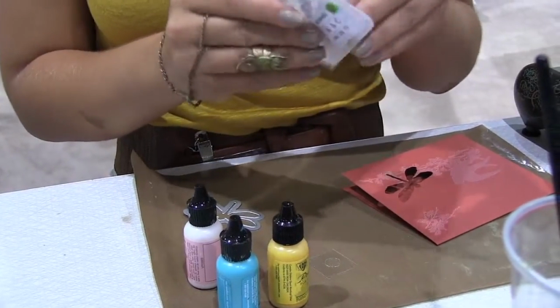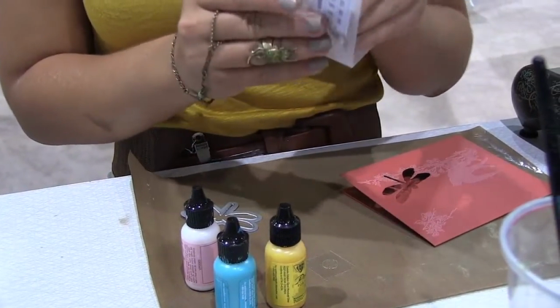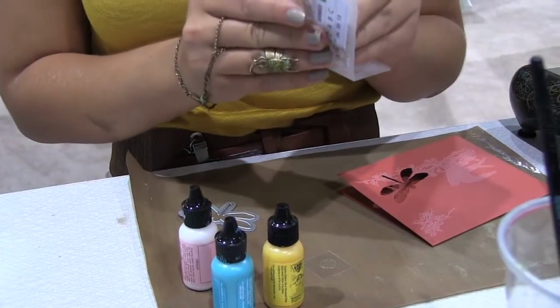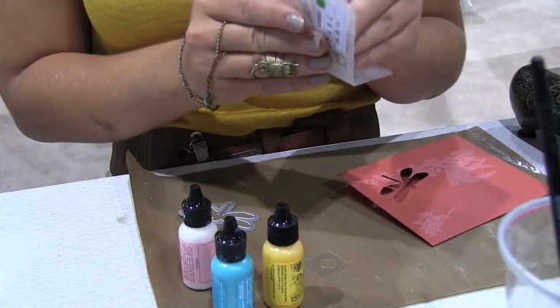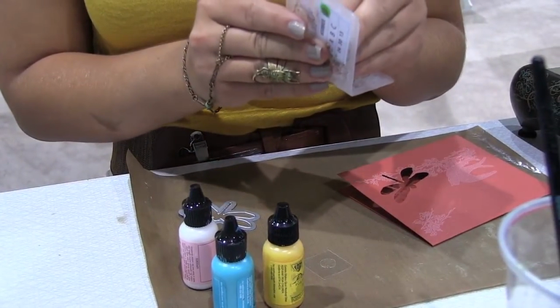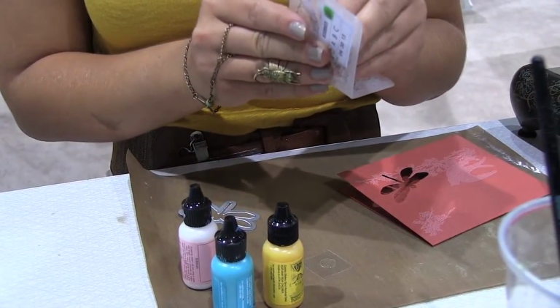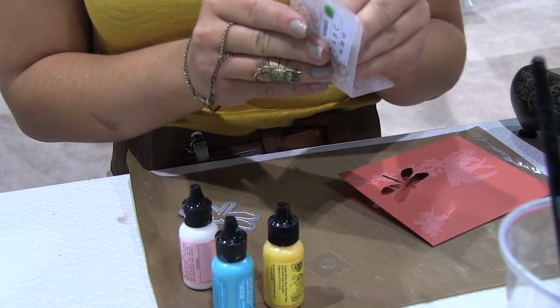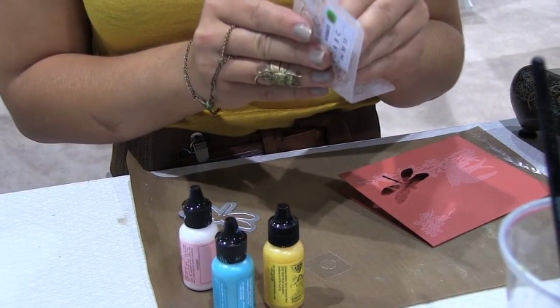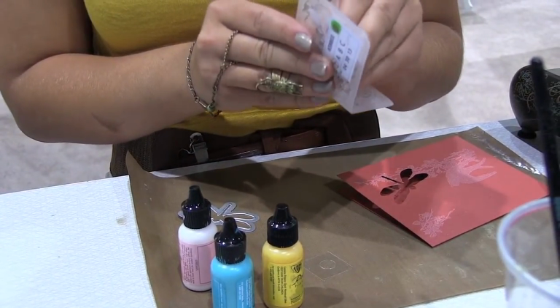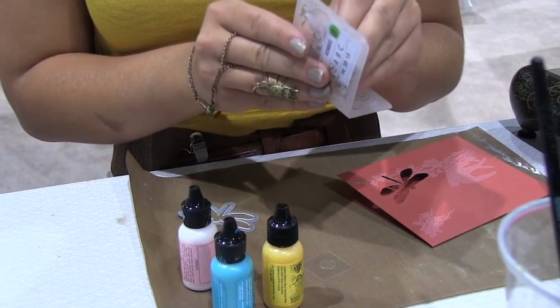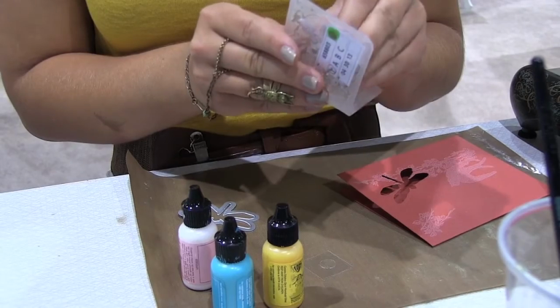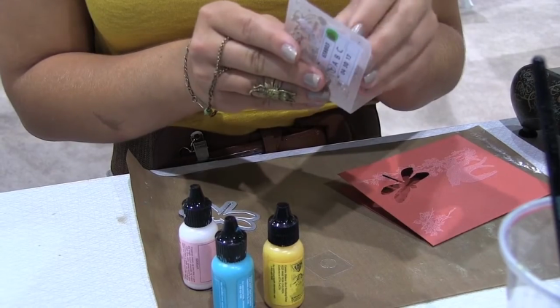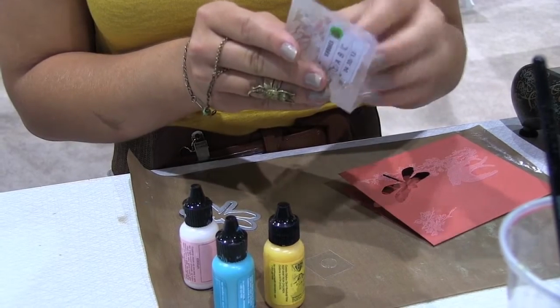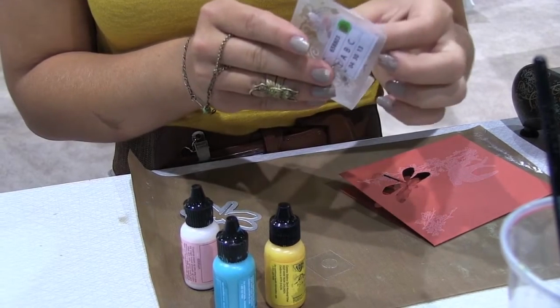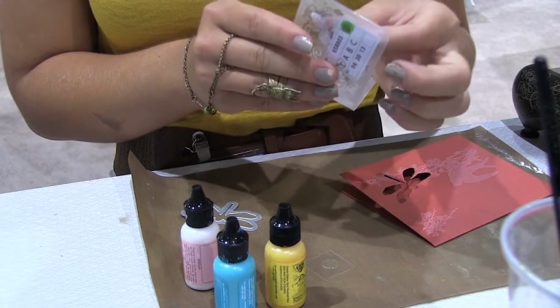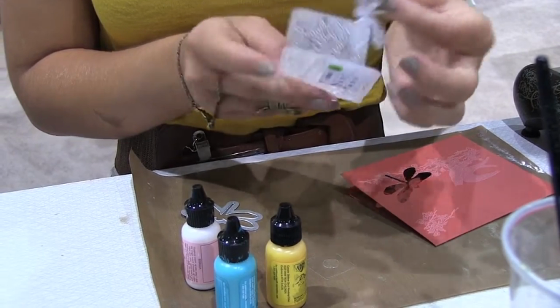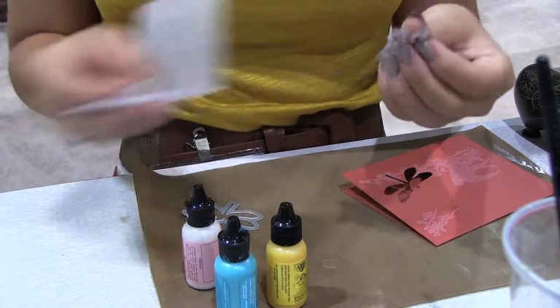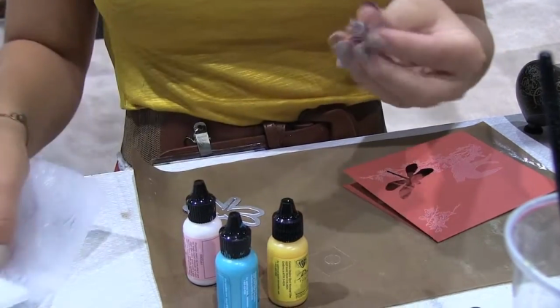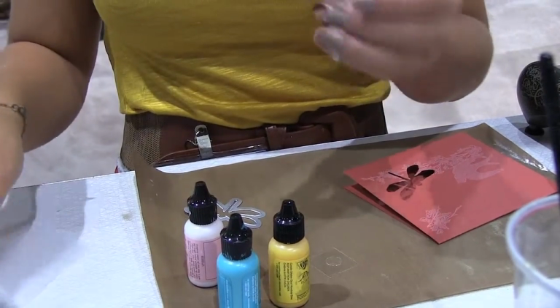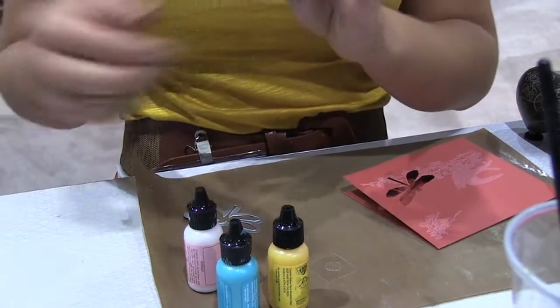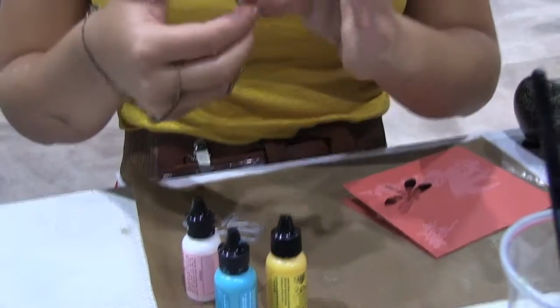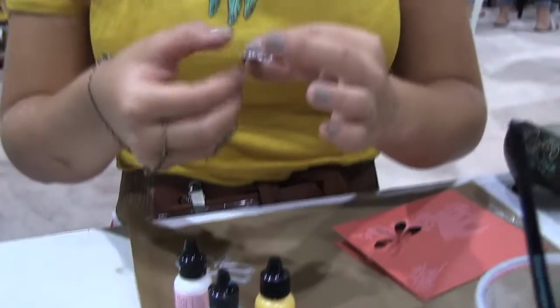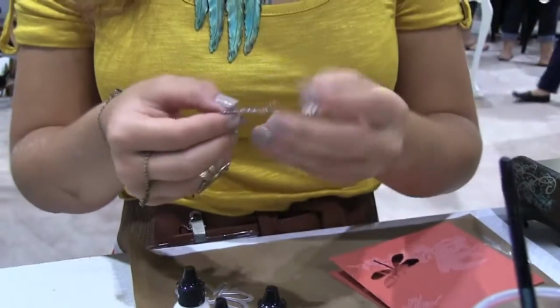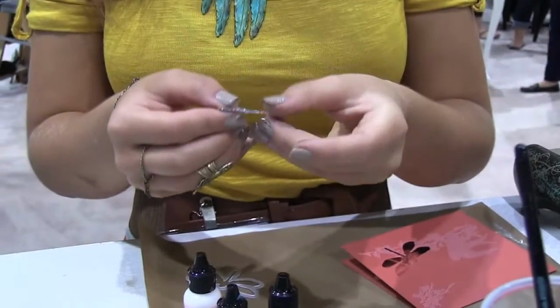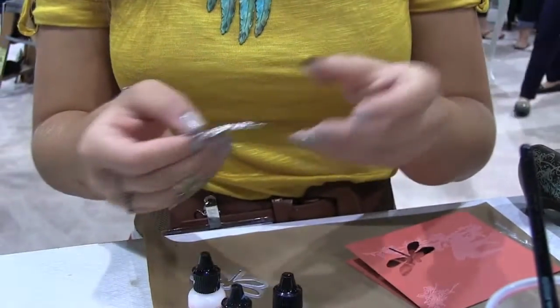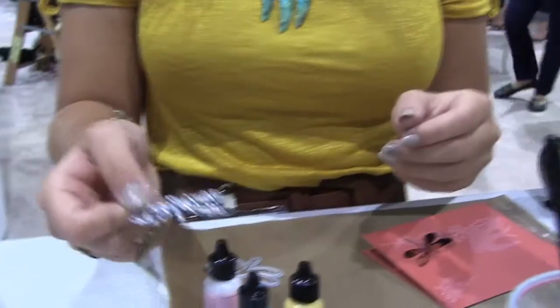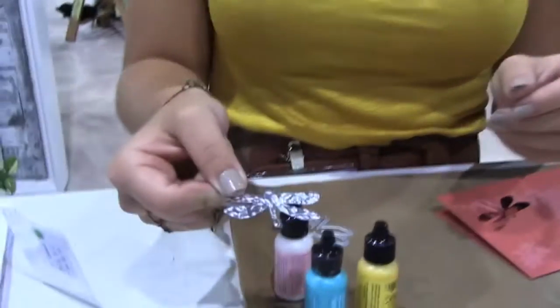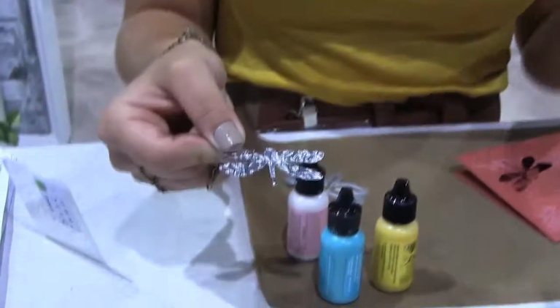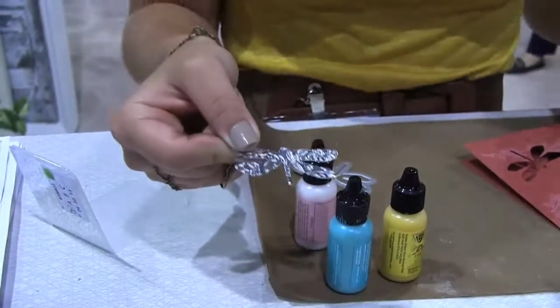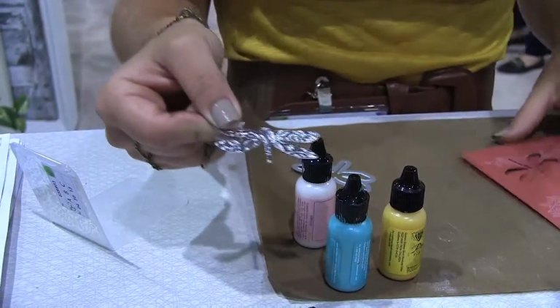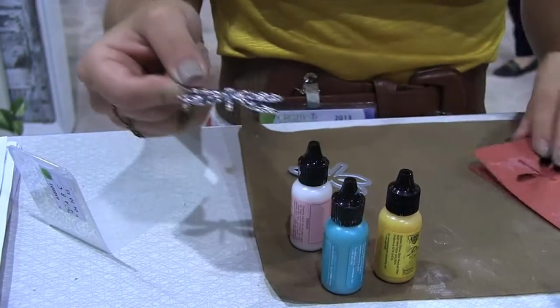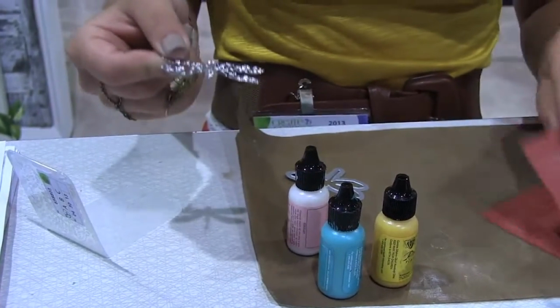We'll glue your crown — put some glue on the tab and bring it around. Your embossed Dragonfly.